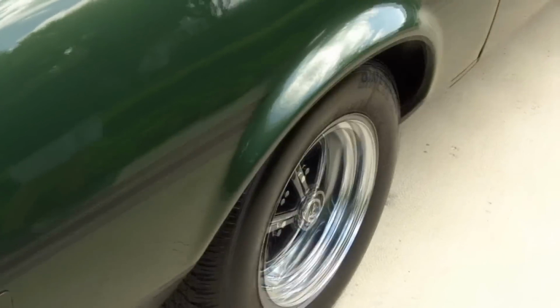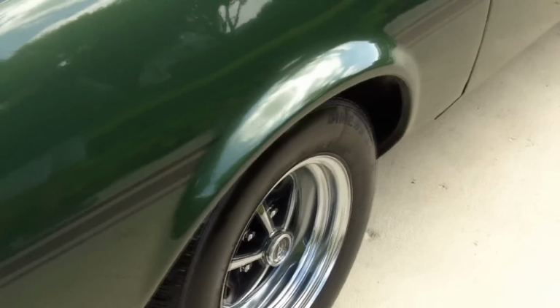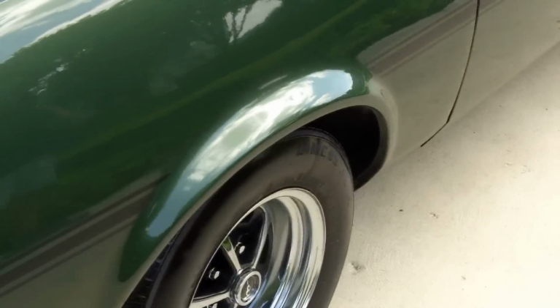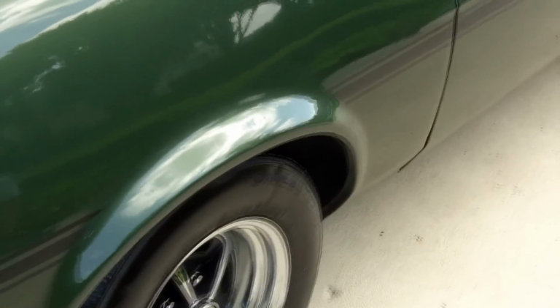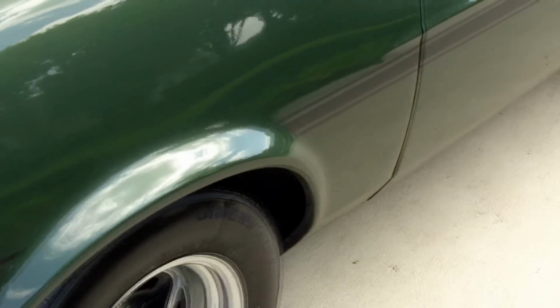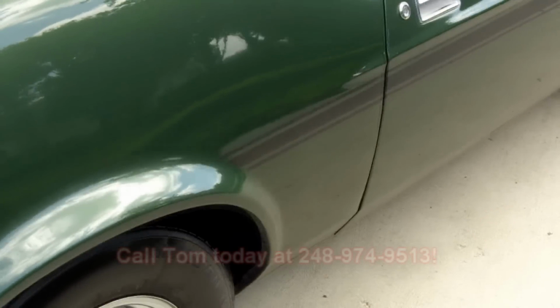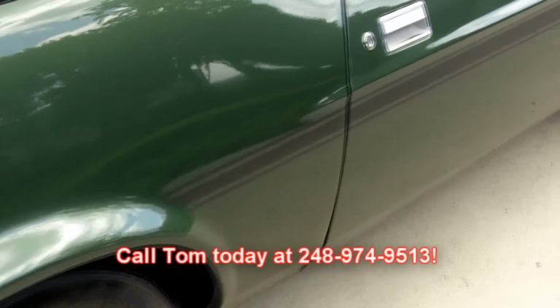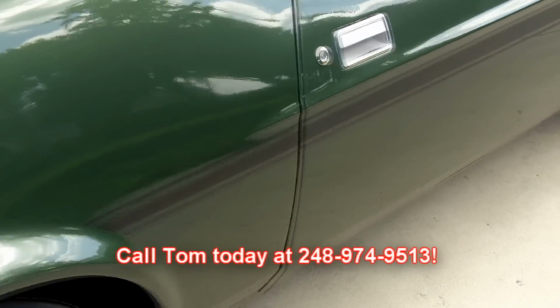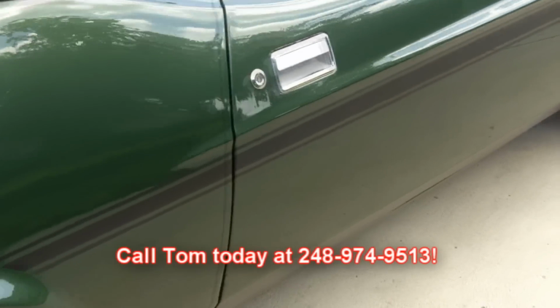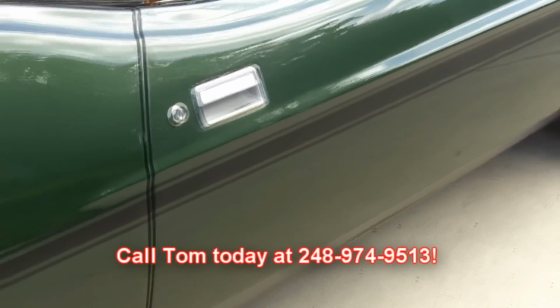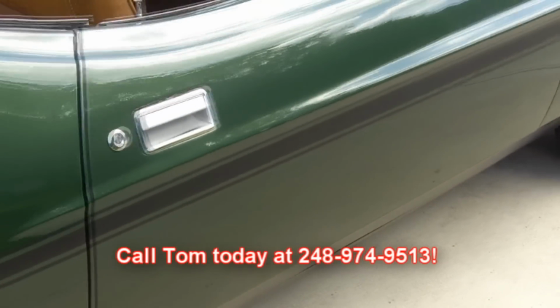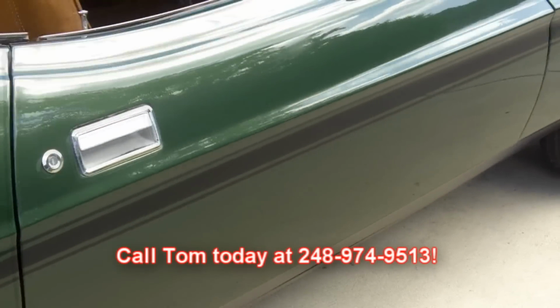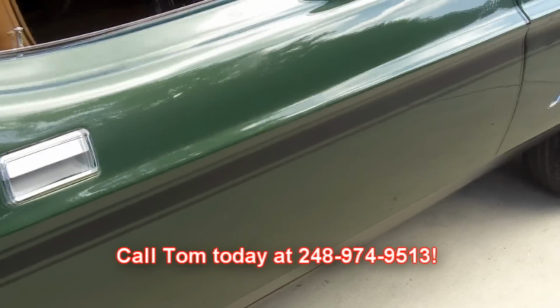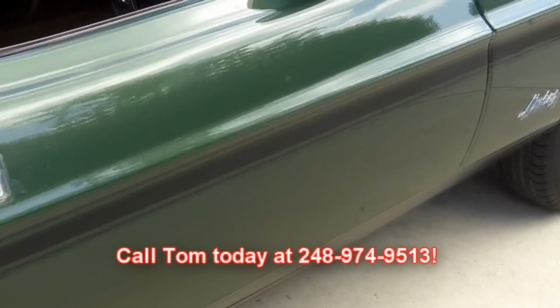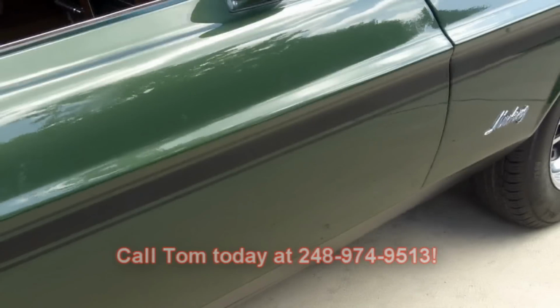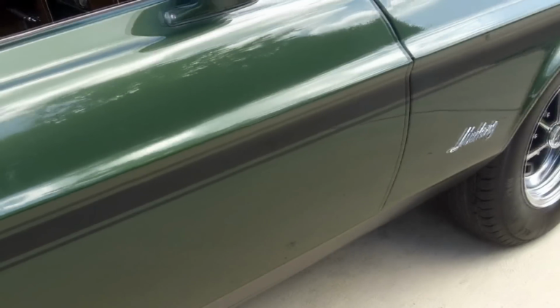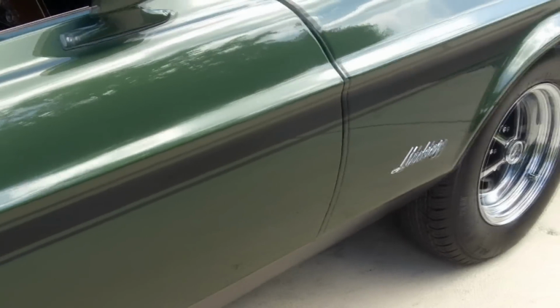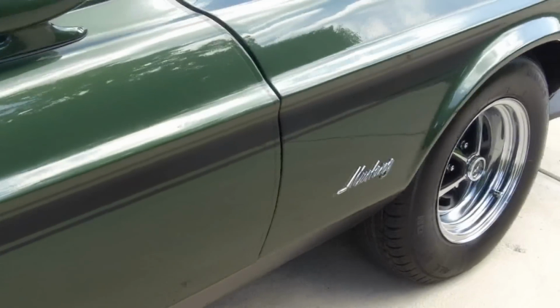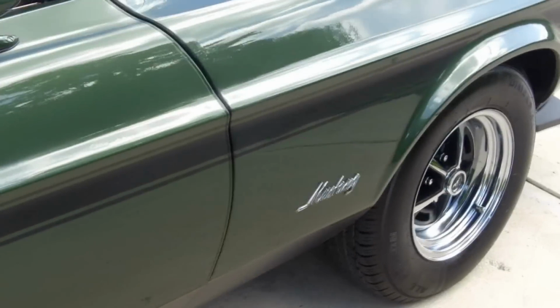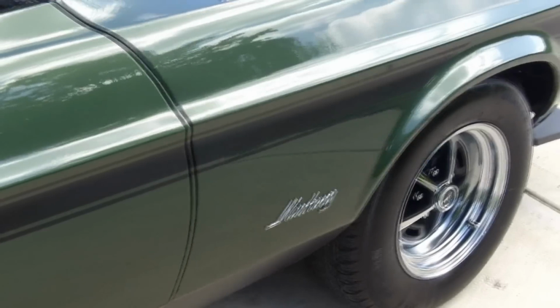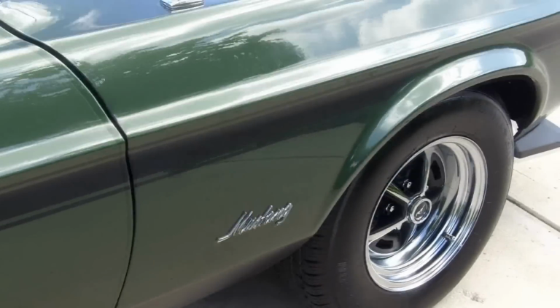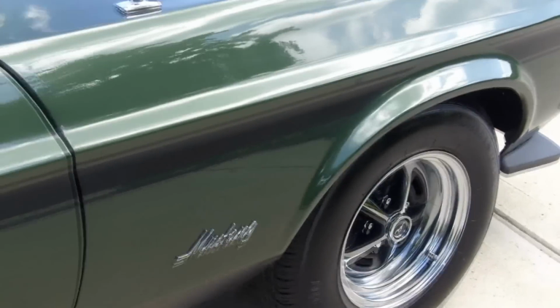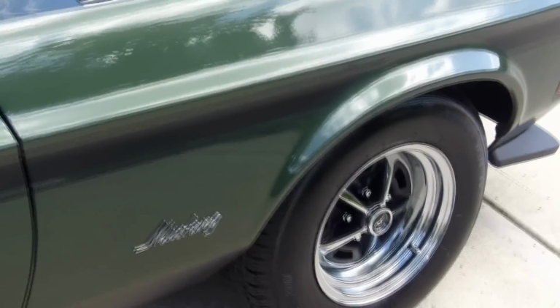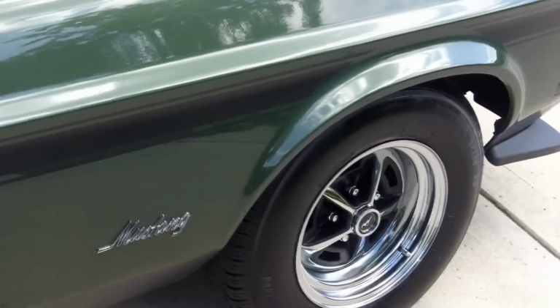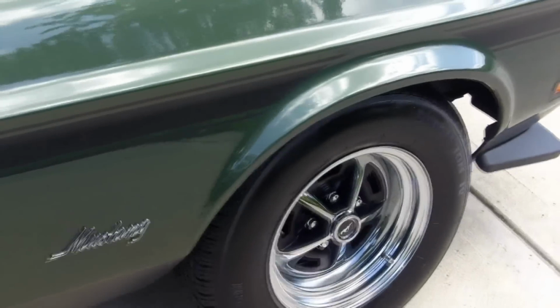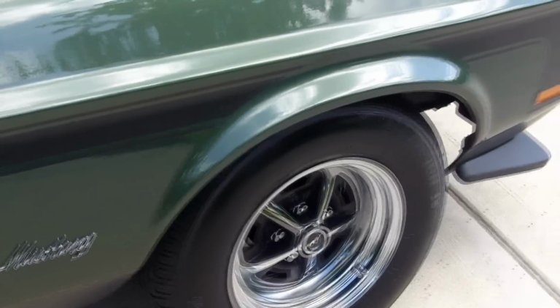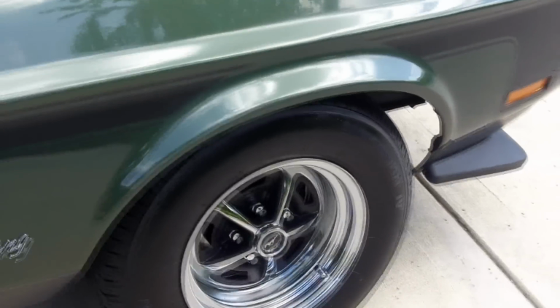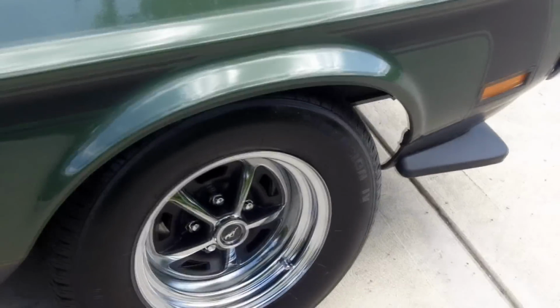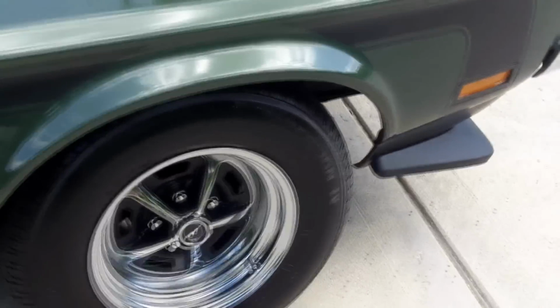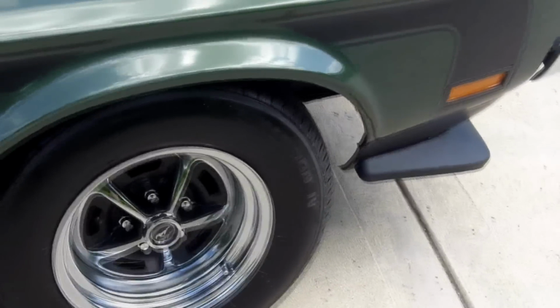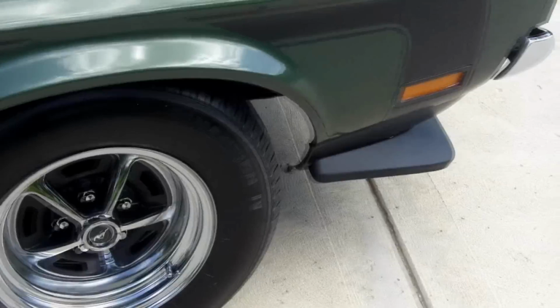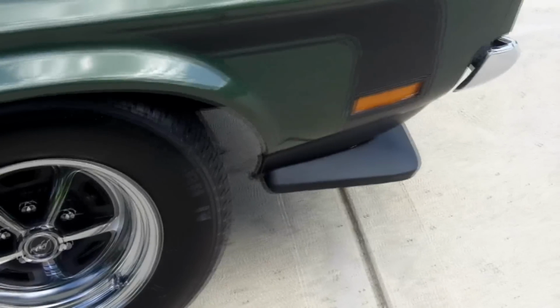Don't wait — call Tom today at 248-974-9513. This little gem is not going to last. It's a very rare car as well.